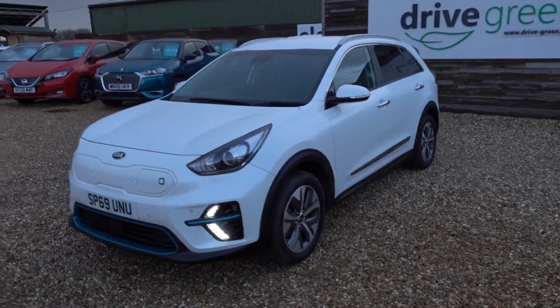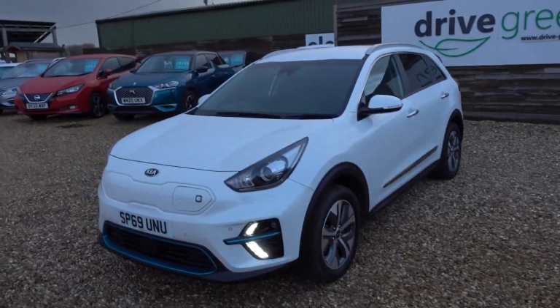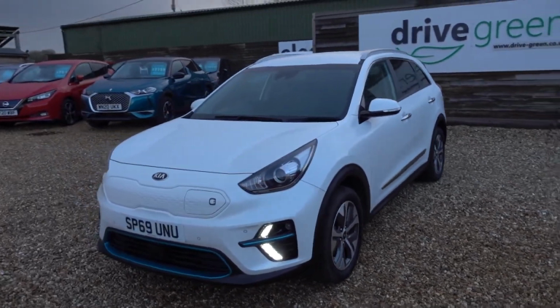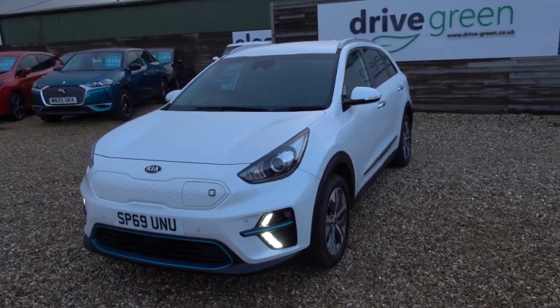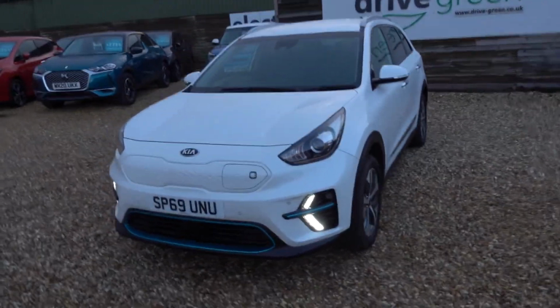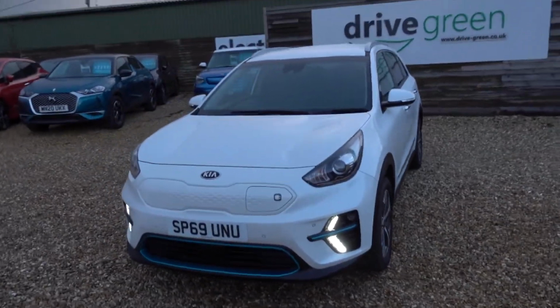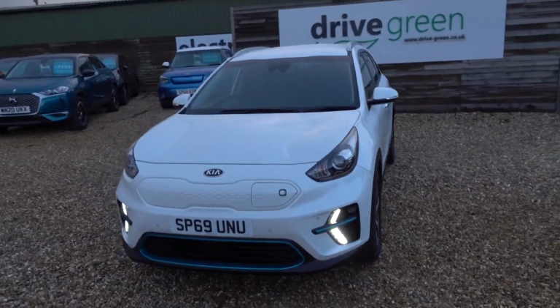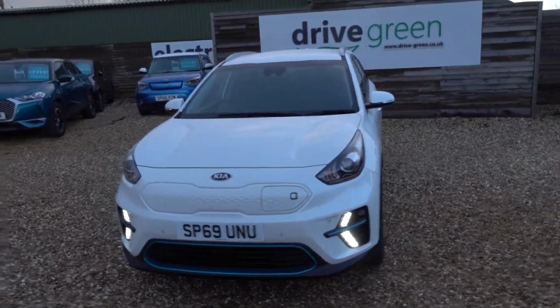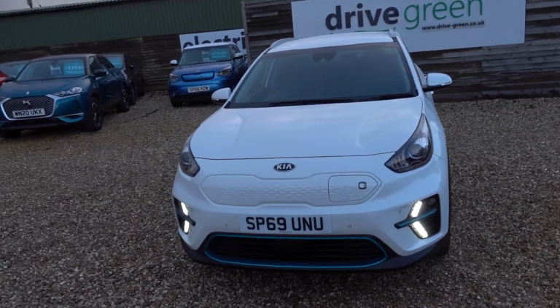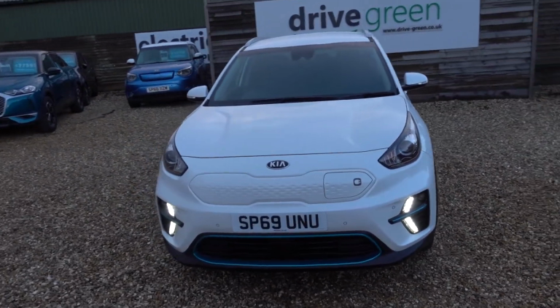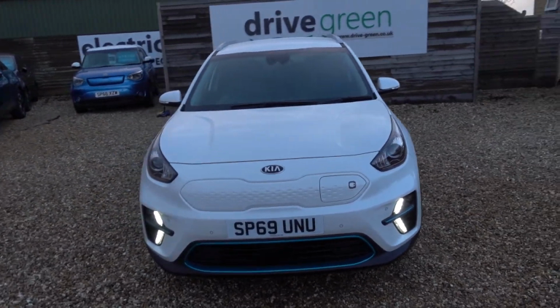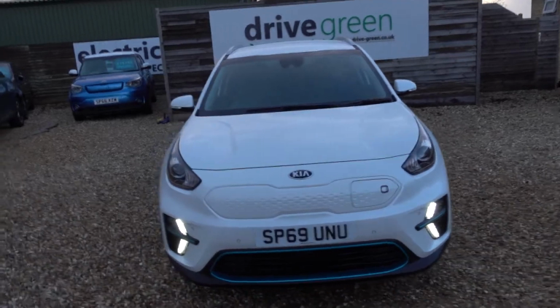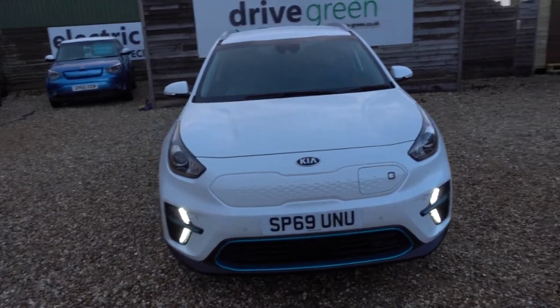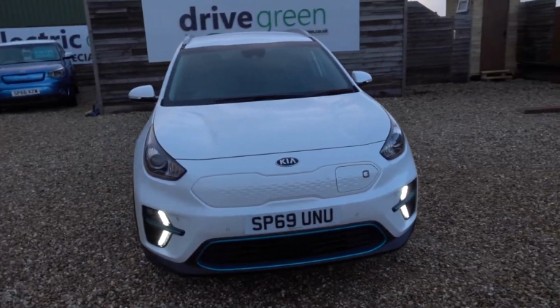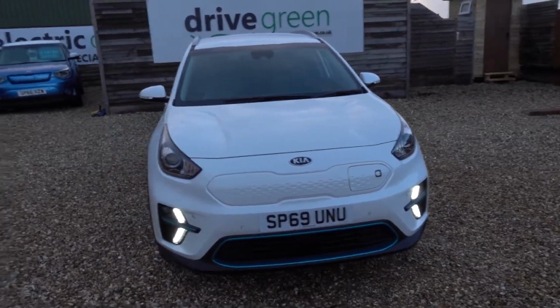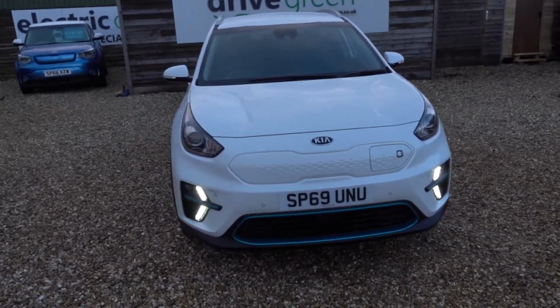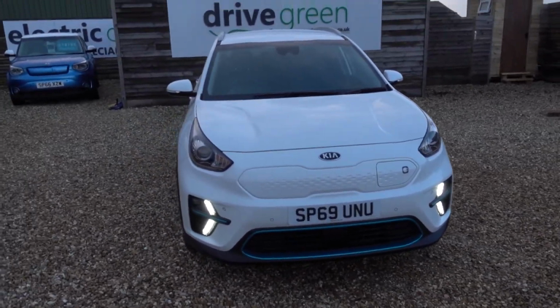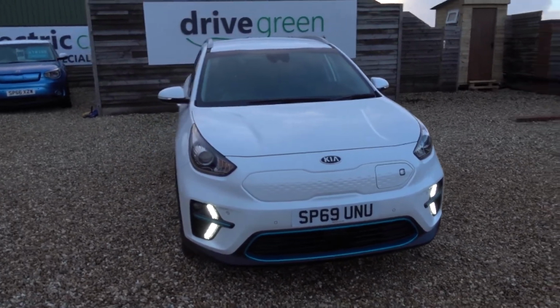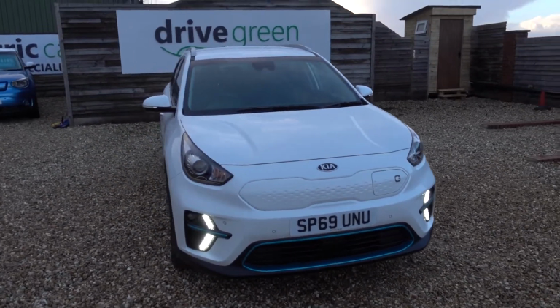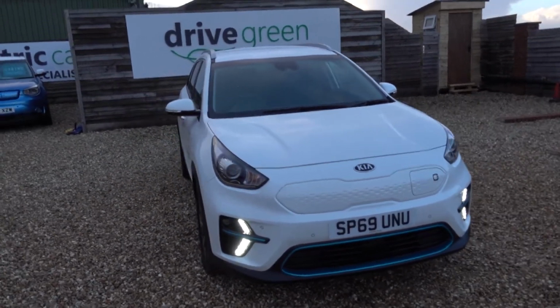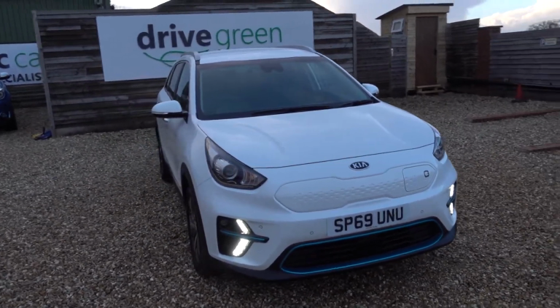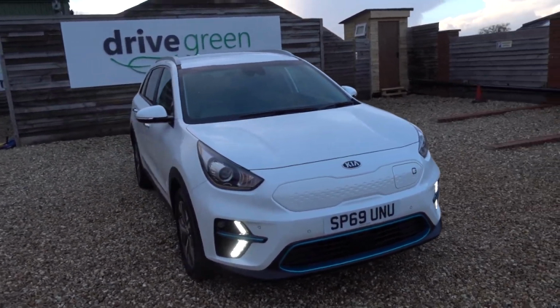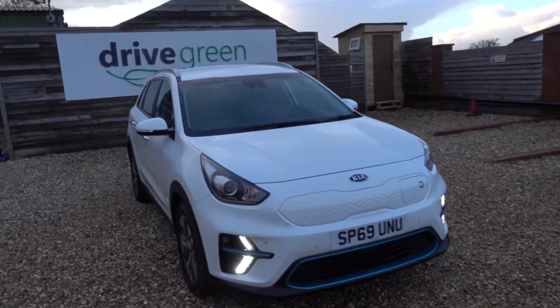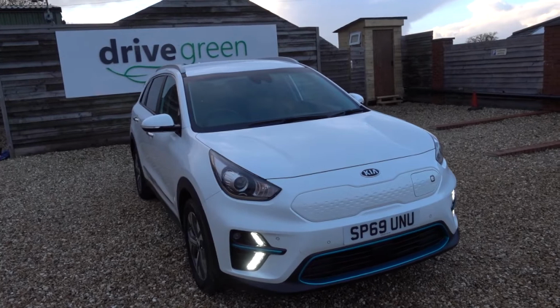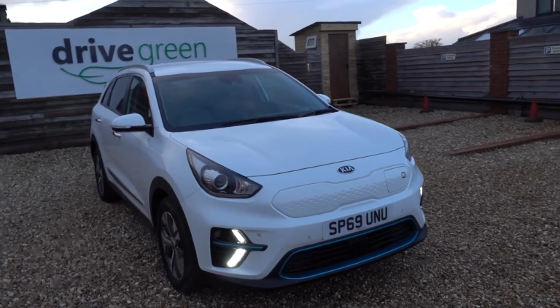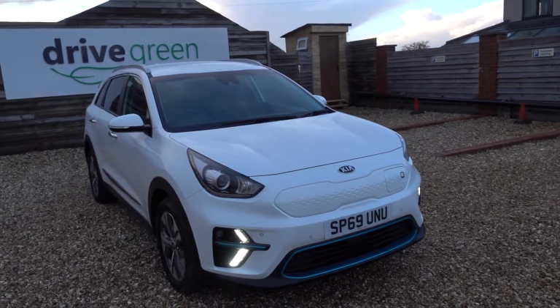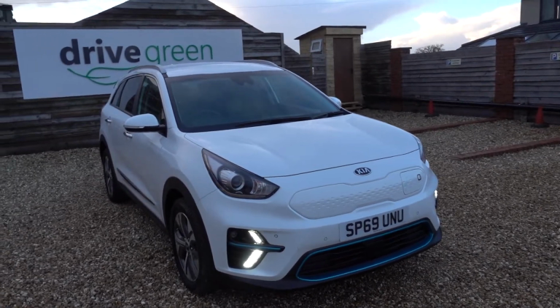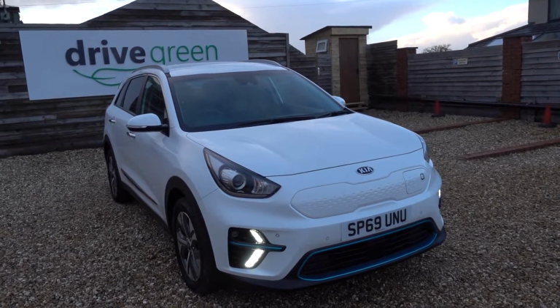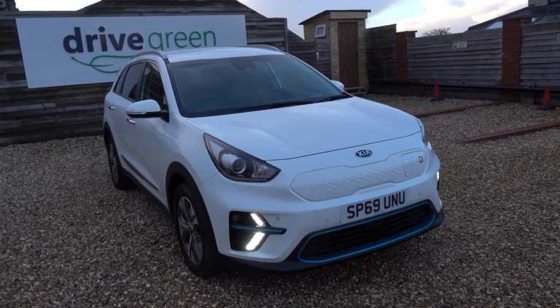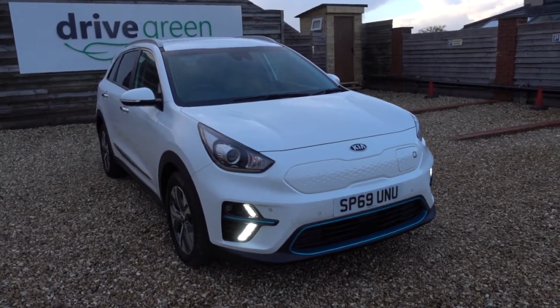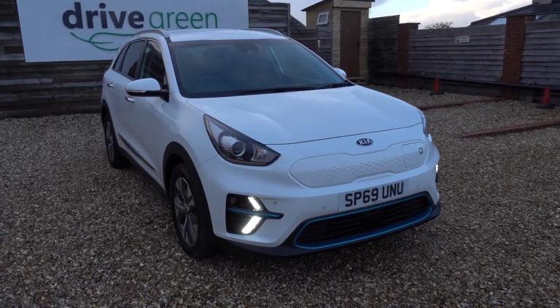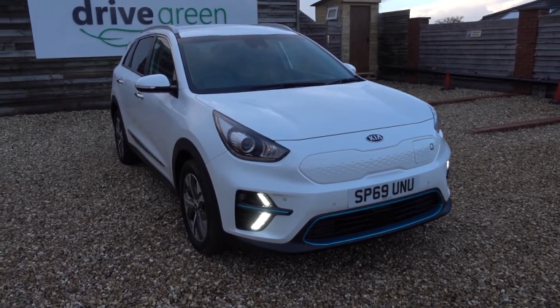Fortunately there isn't very much to point out on this car — it's actually in really, really very good condition indeed. It's a First Edition, so that makes it a high spec e-Niro. It even includes the heat pump, which is great and very desirable.